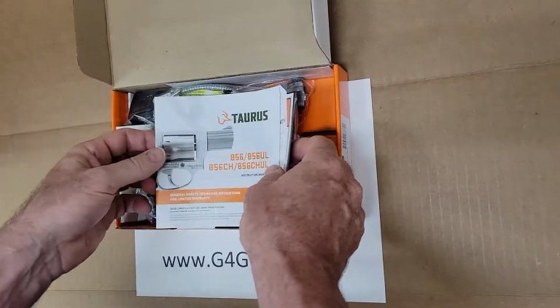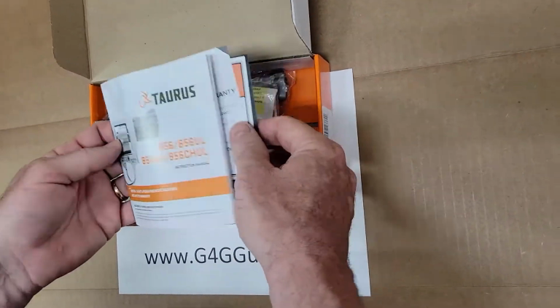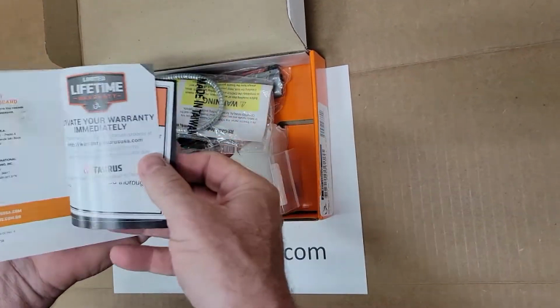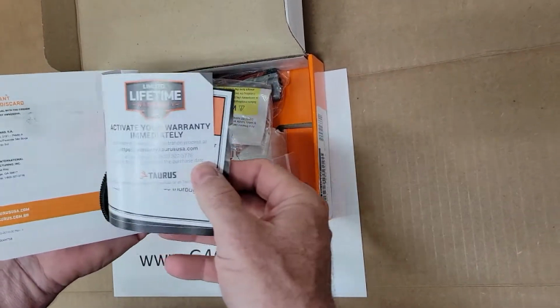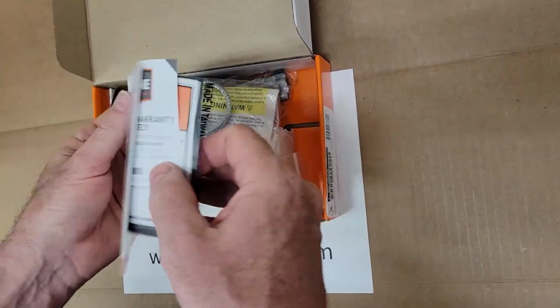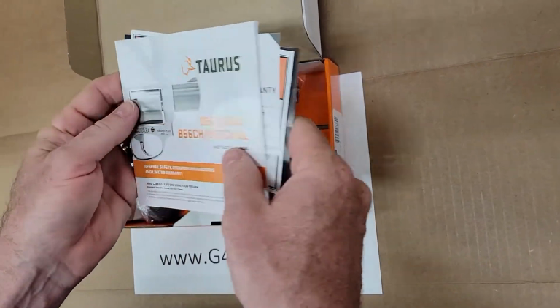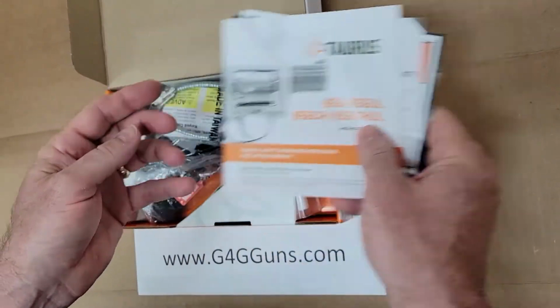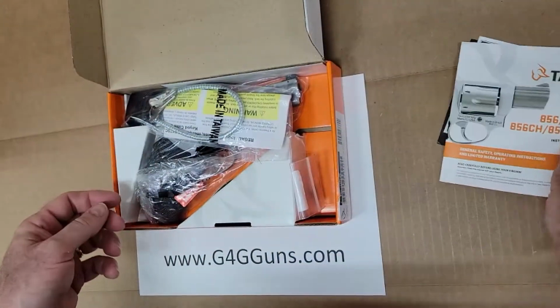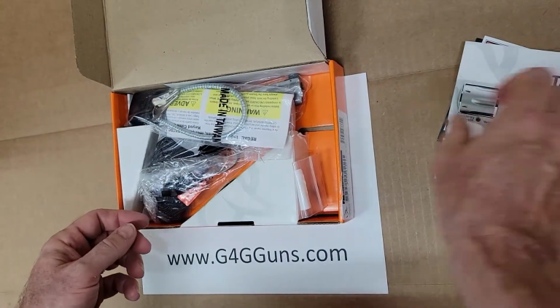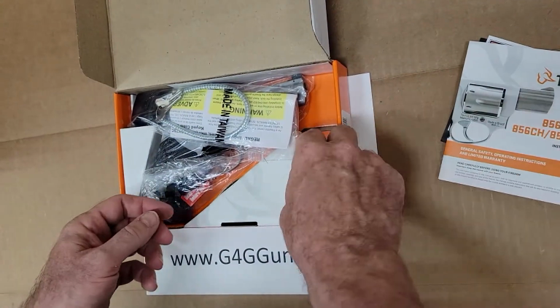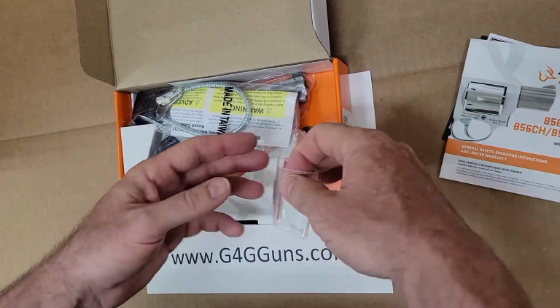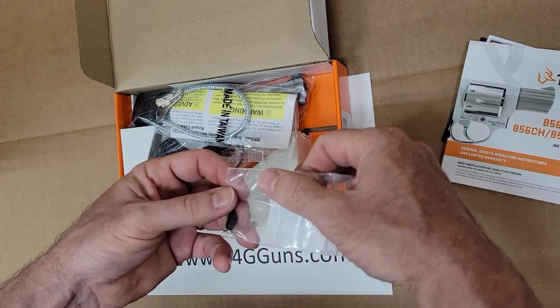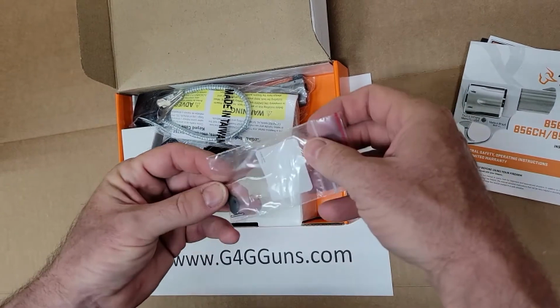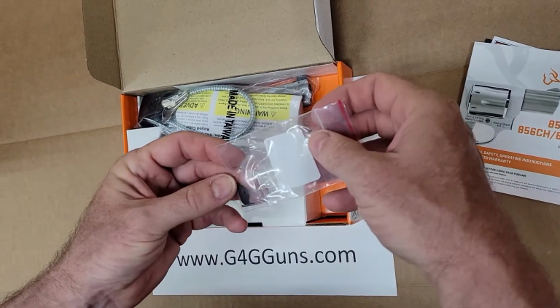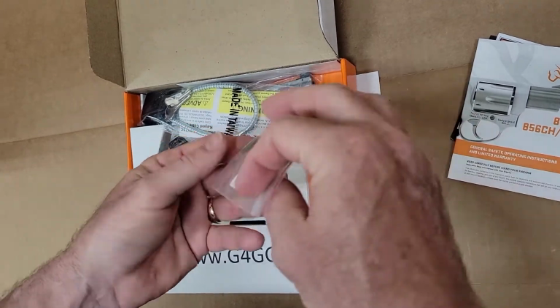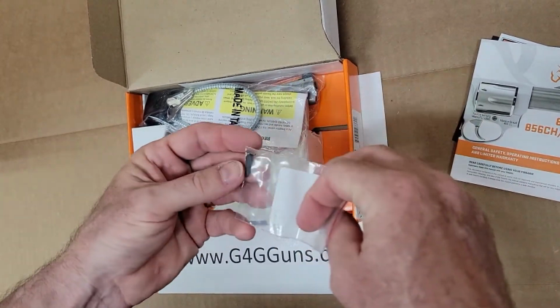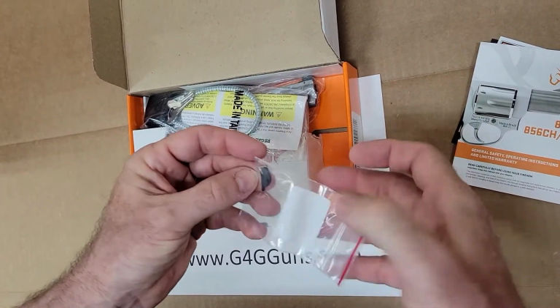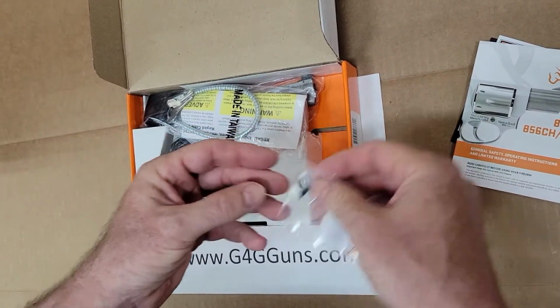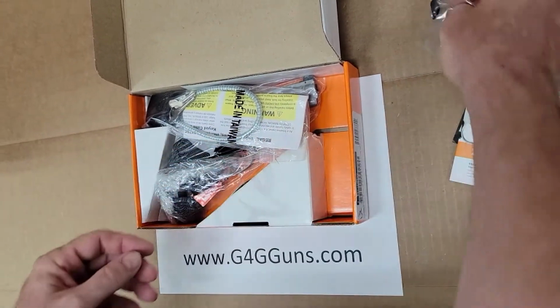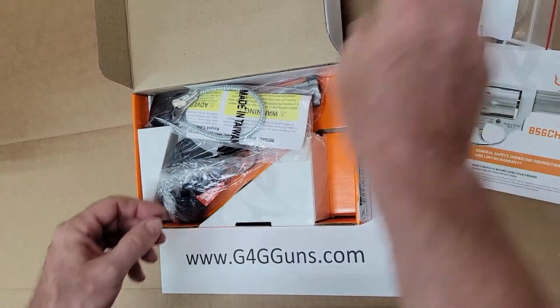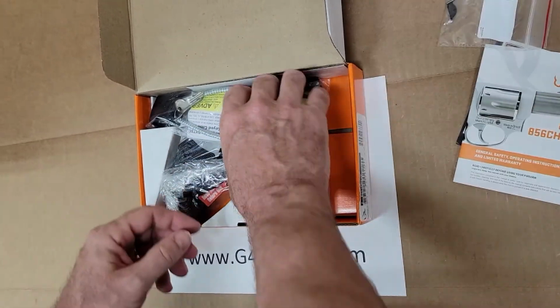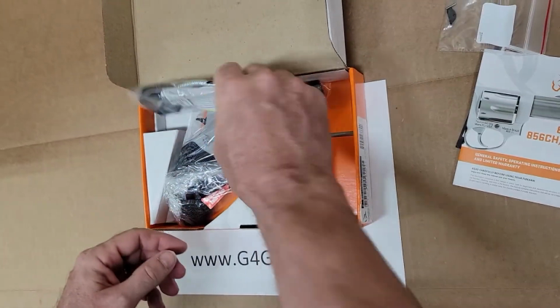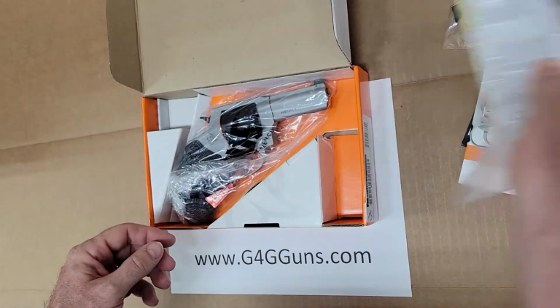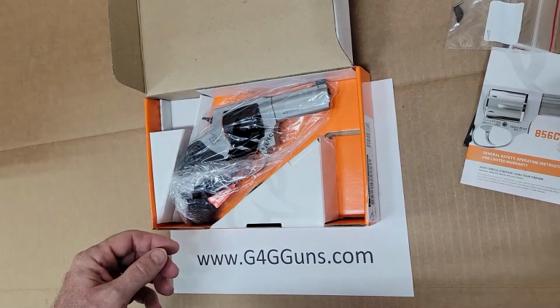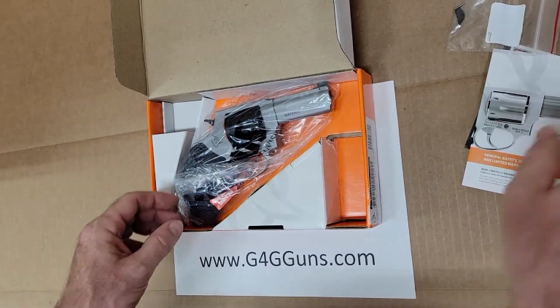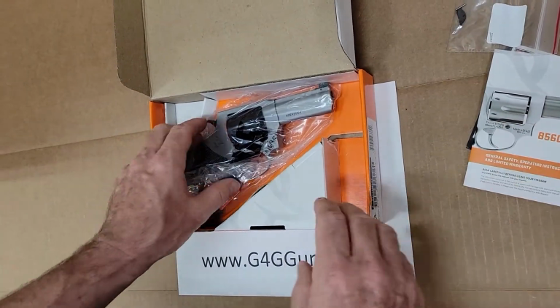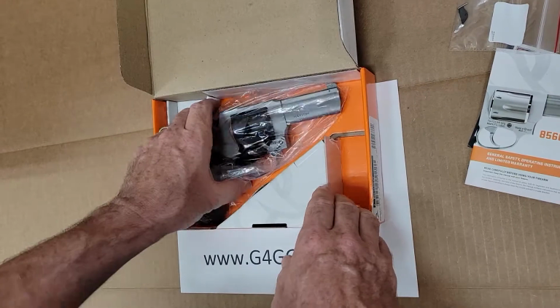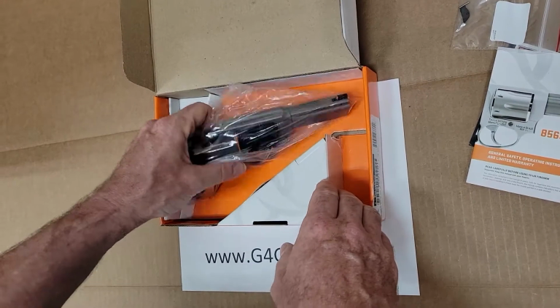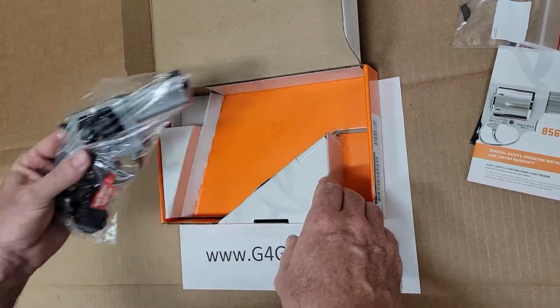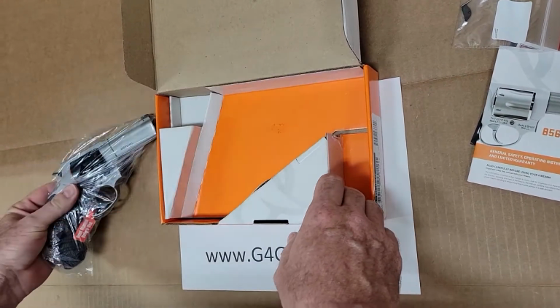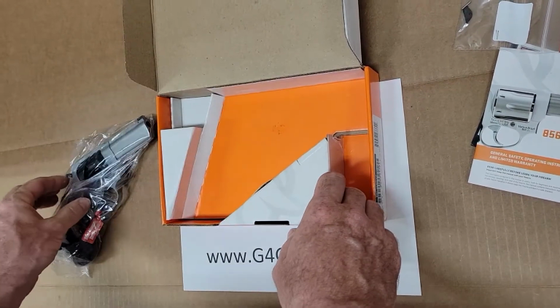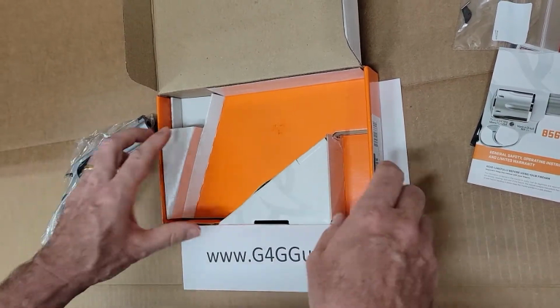Got our standard paperwork here from Taurus, additional parts and tools if needed, a lock, and the firearm.